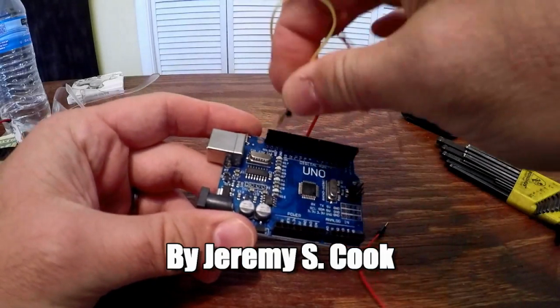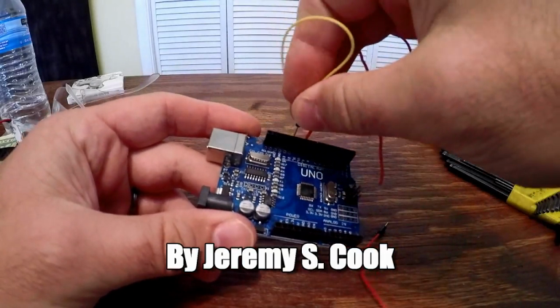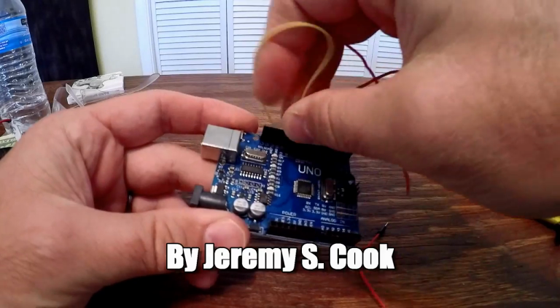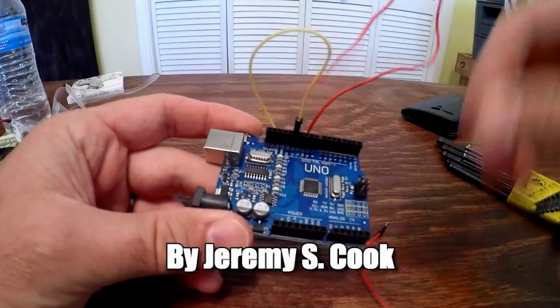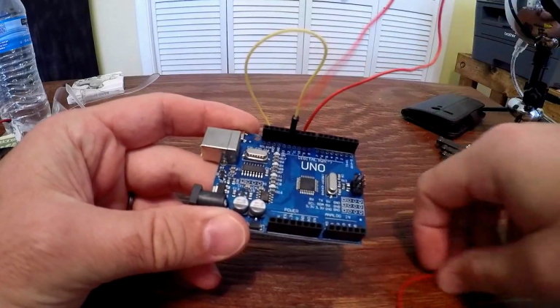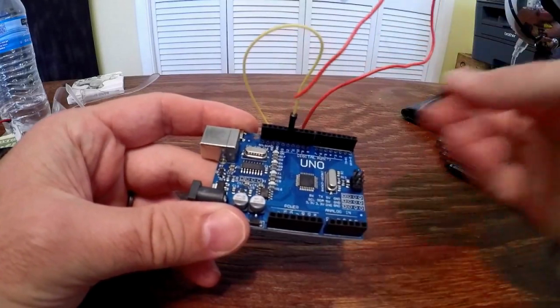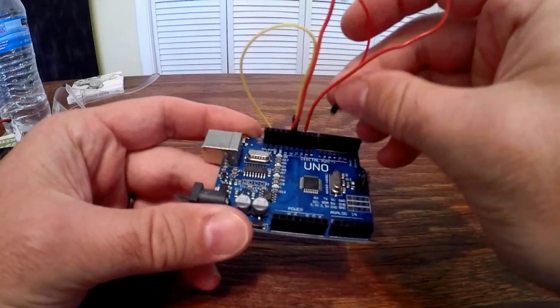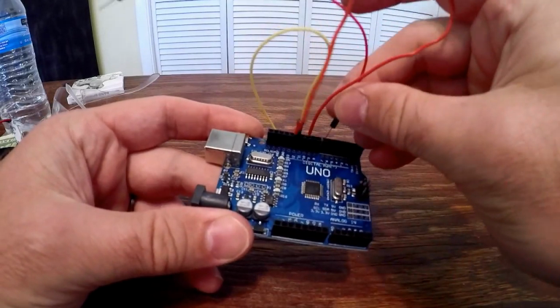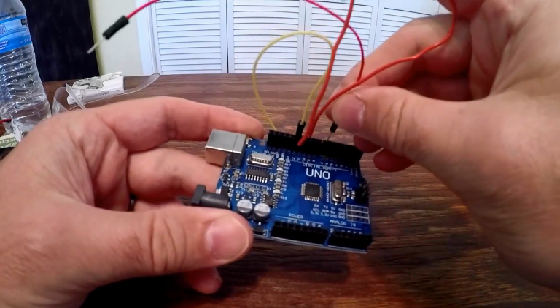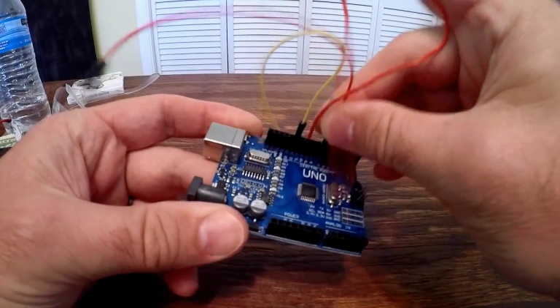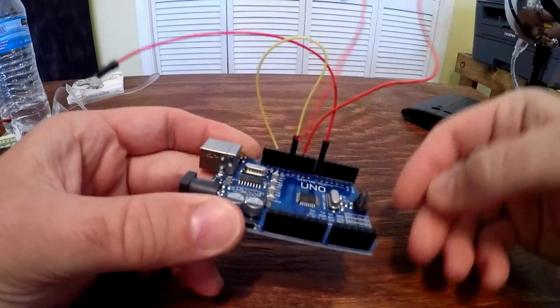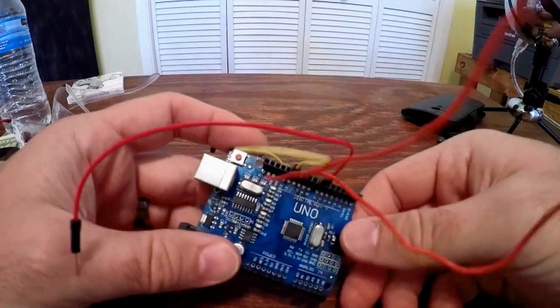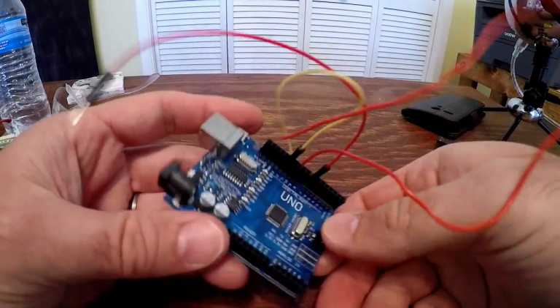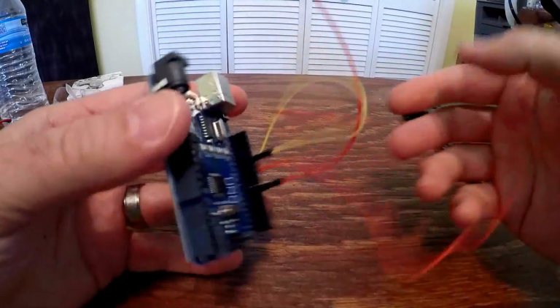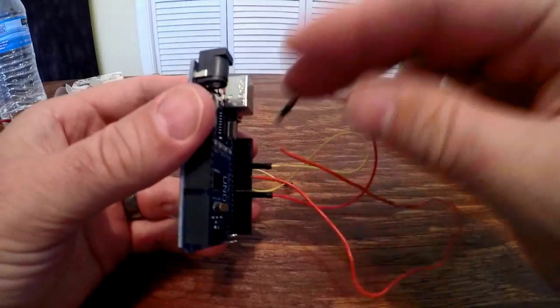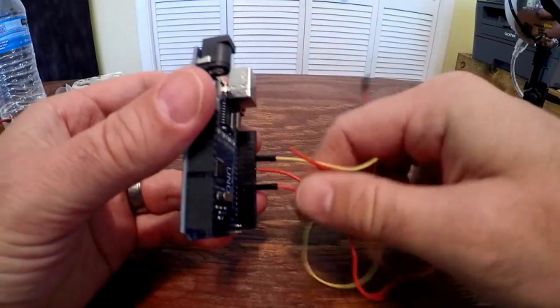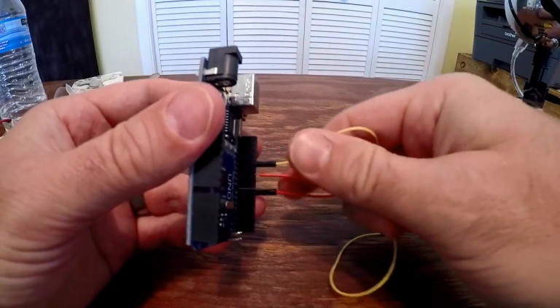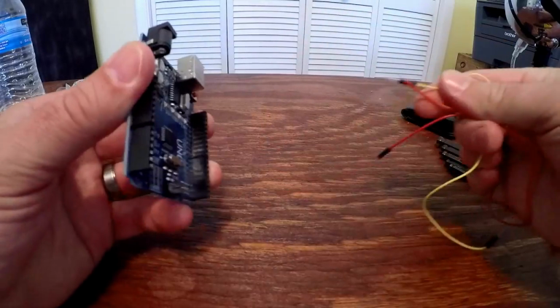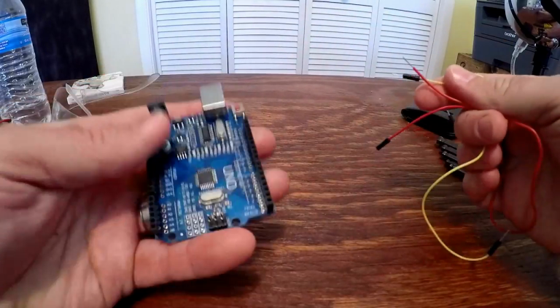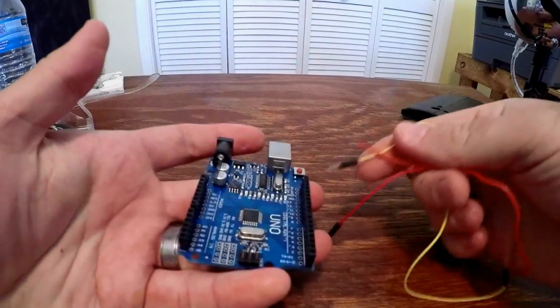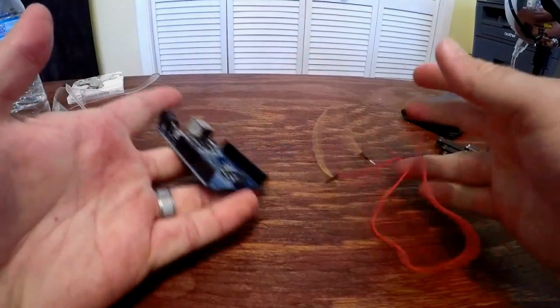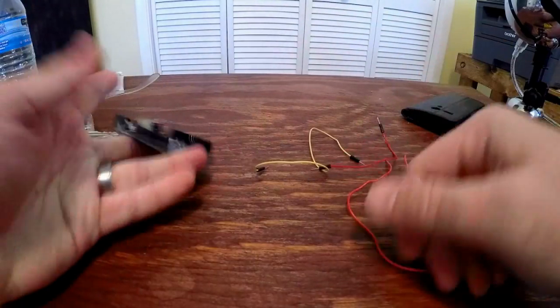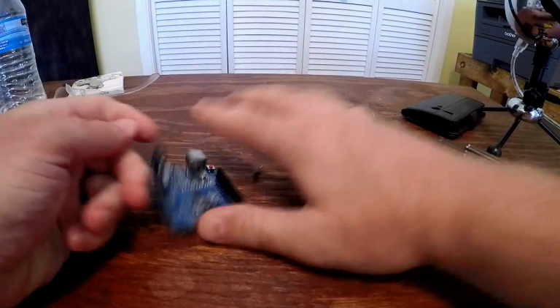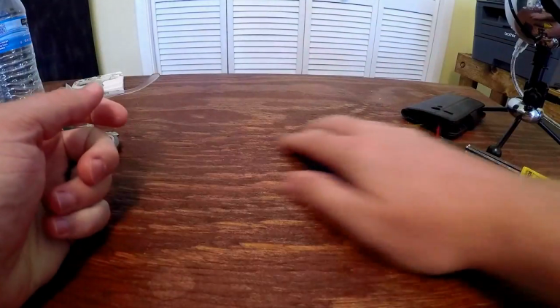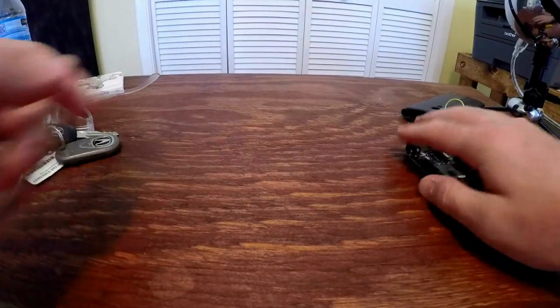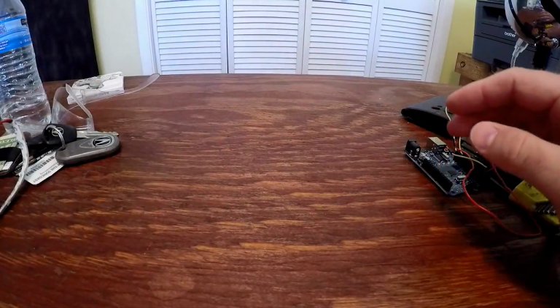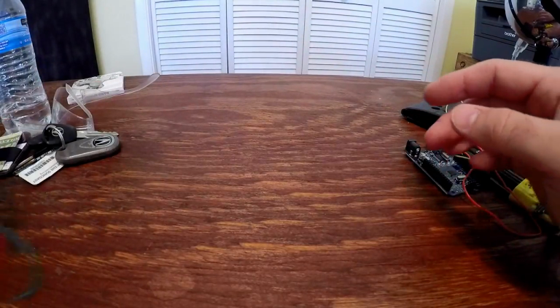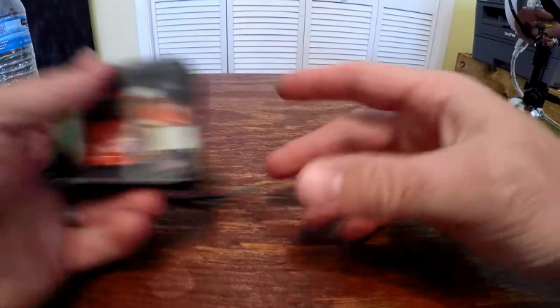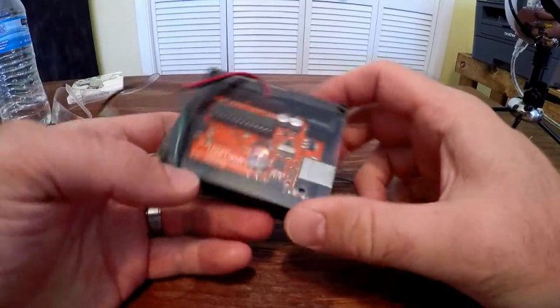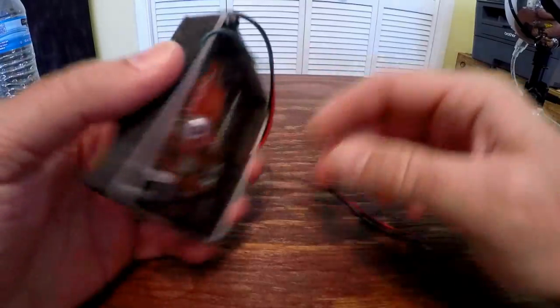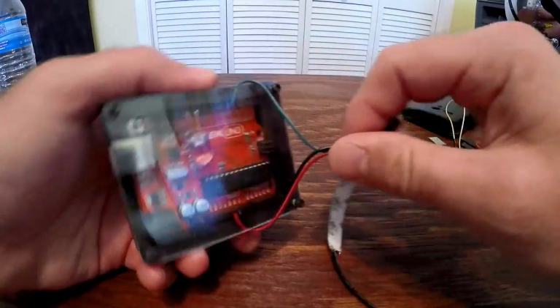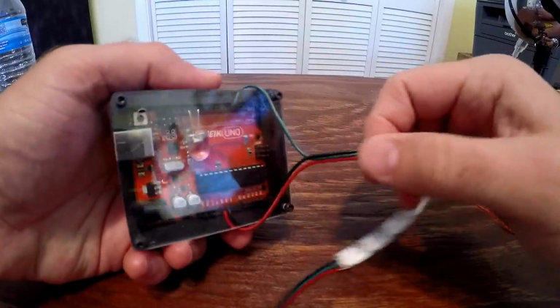You just plug the wires in and the connections stay there with spring force. But wait, what's this? They just pull out — very easily in fact. If you want to make your project even nominally permanent, you need something better.